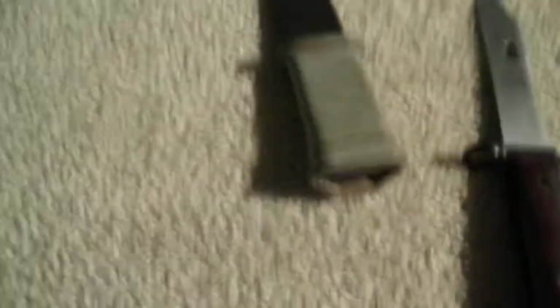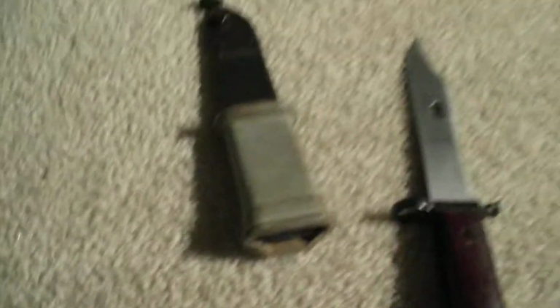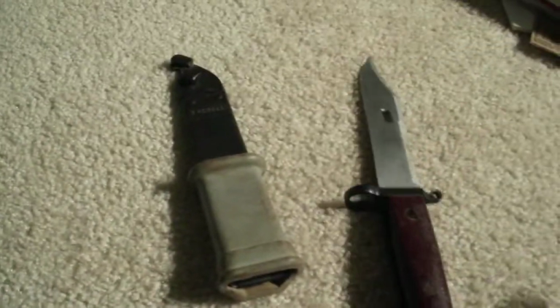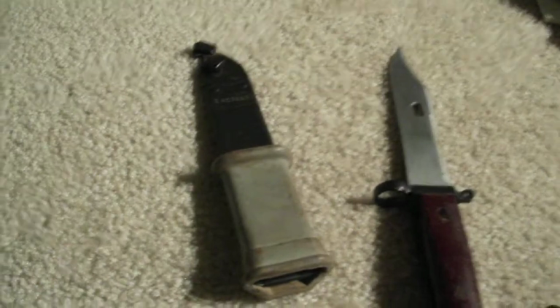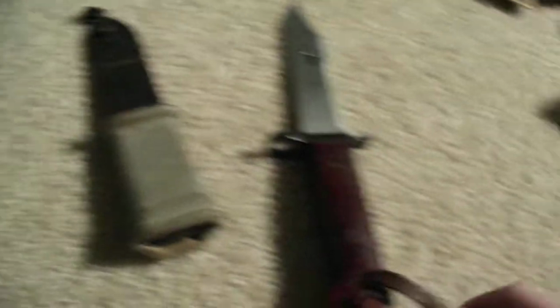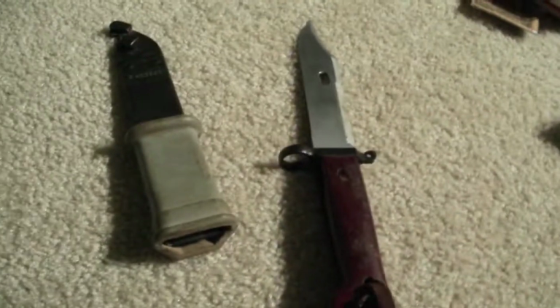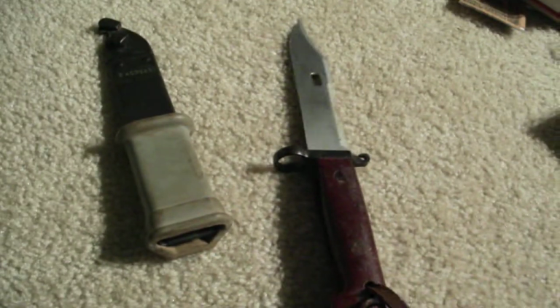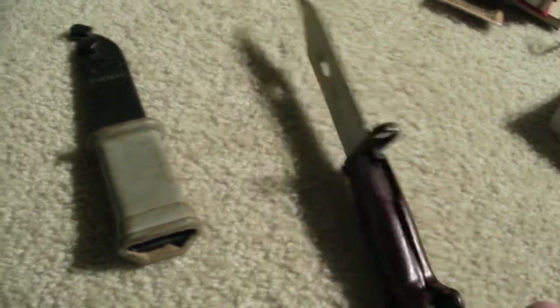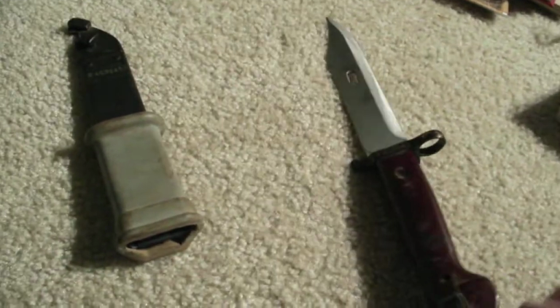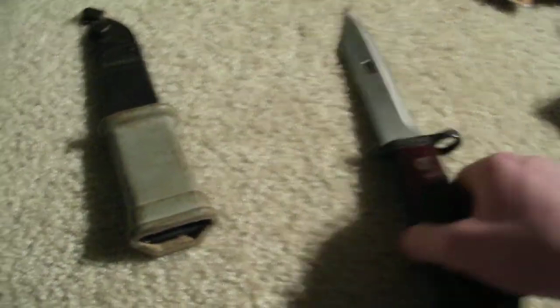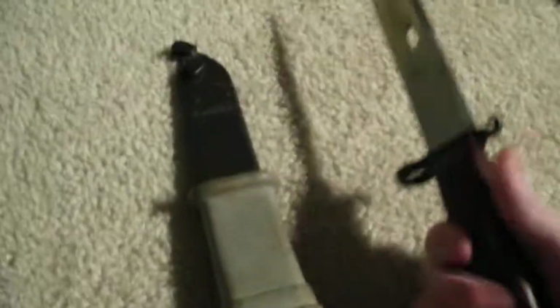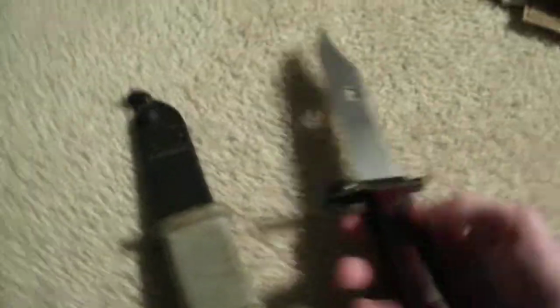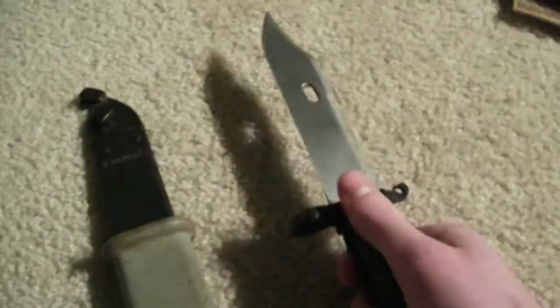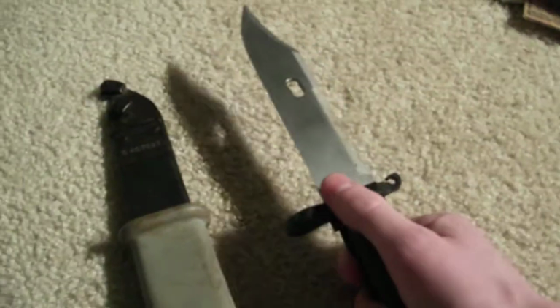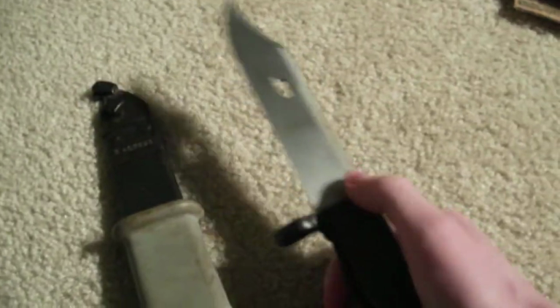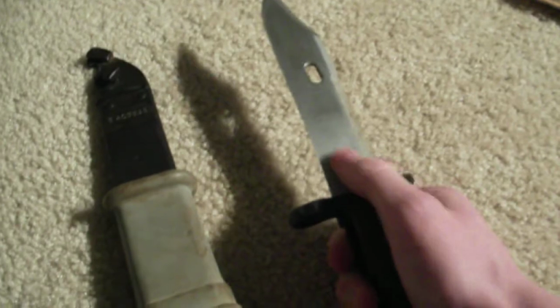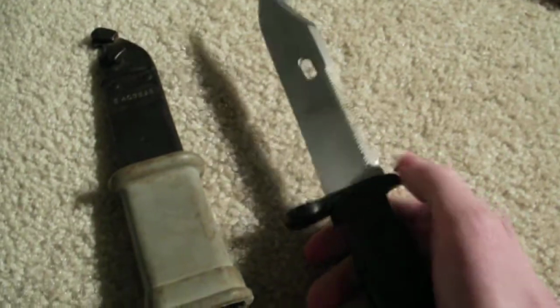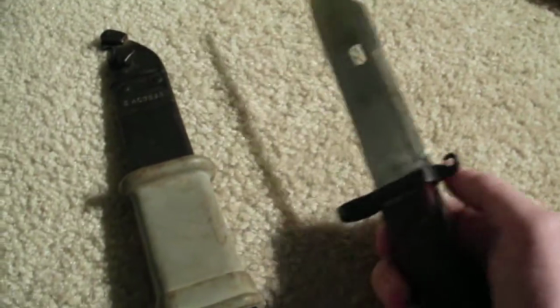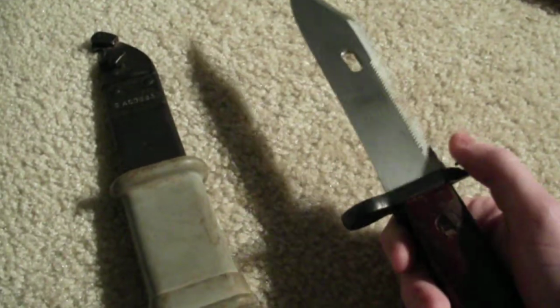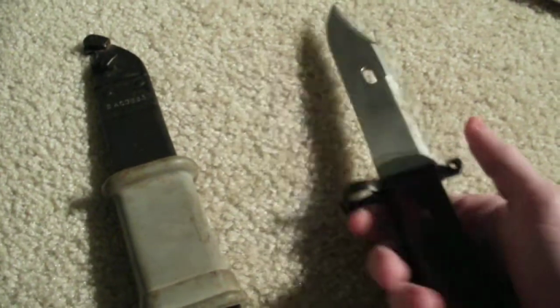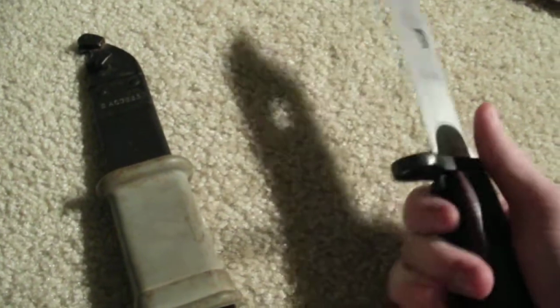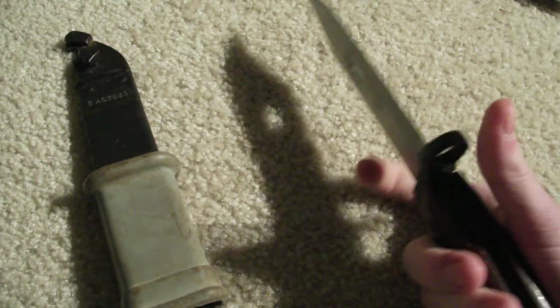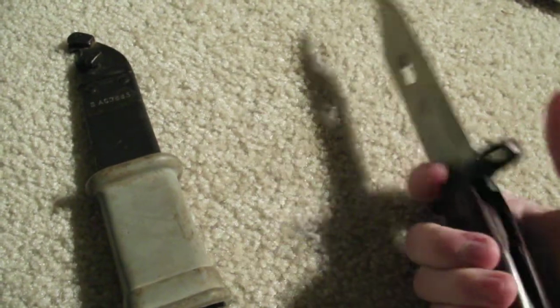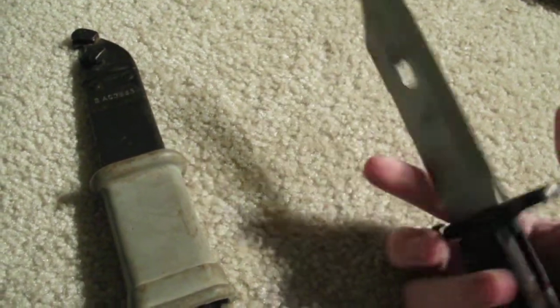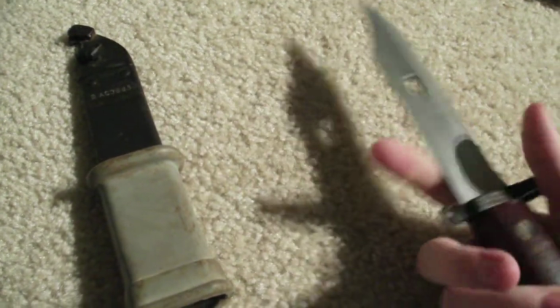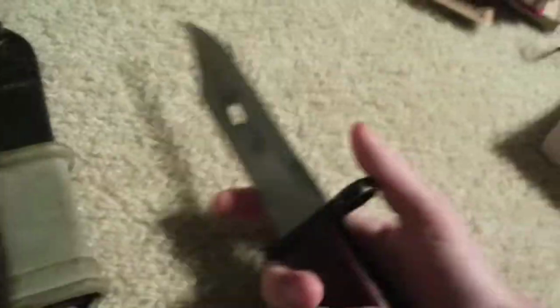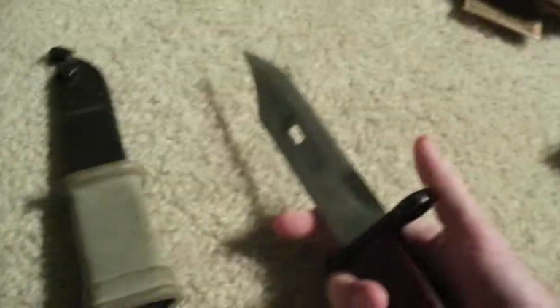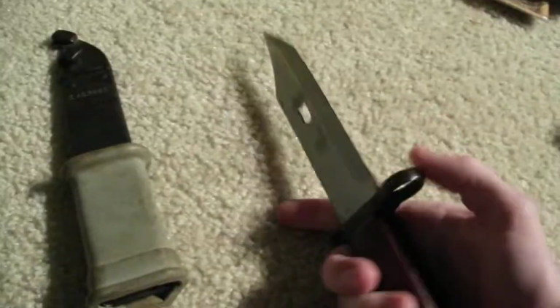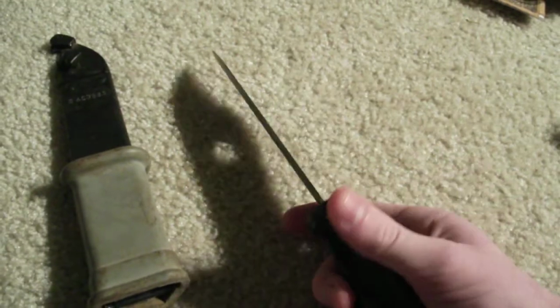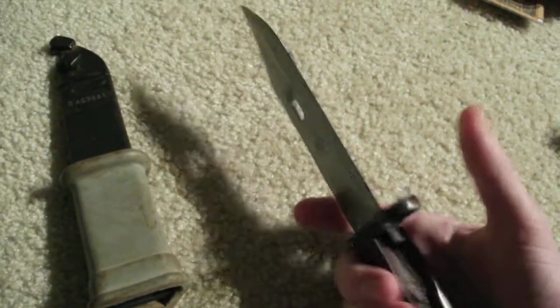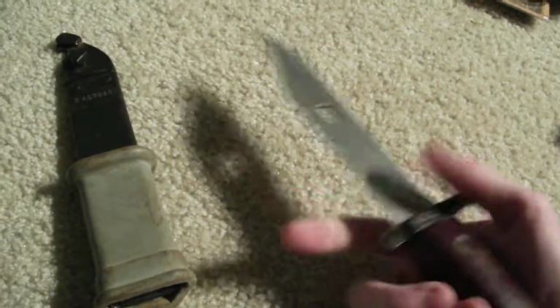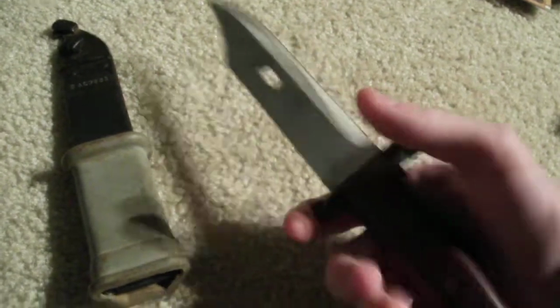It could fit an AK-47. It could probably fit those WAS assault rifles I imagine, and also probably the Type 56 Chinese copies. And maybe the AK-74 and the 101 — I'm not sure though.